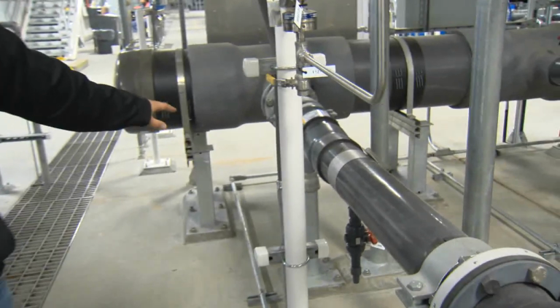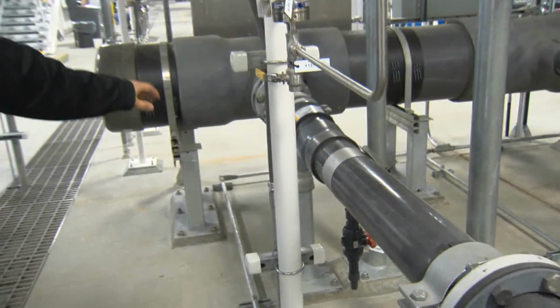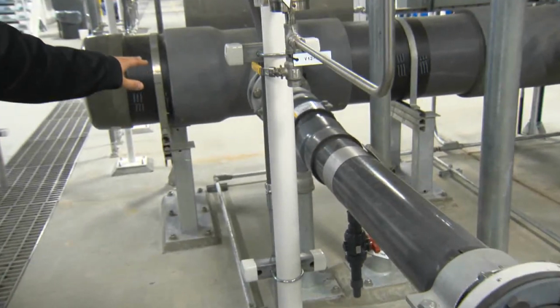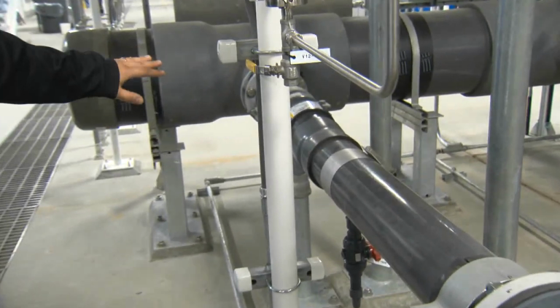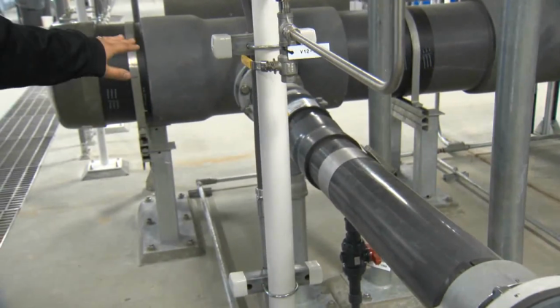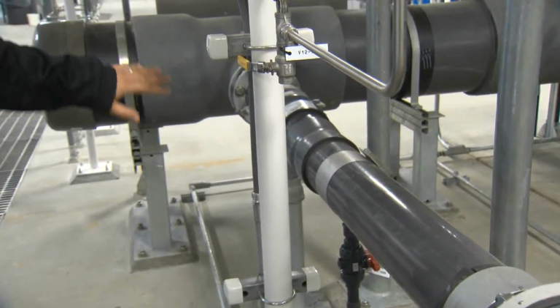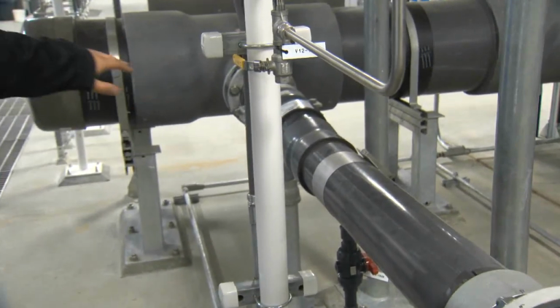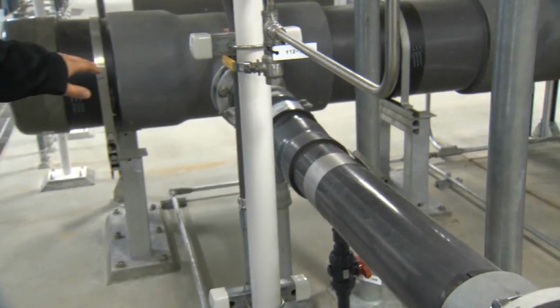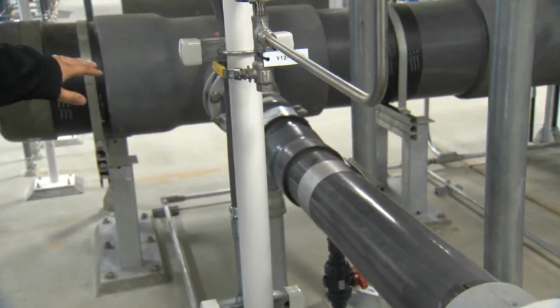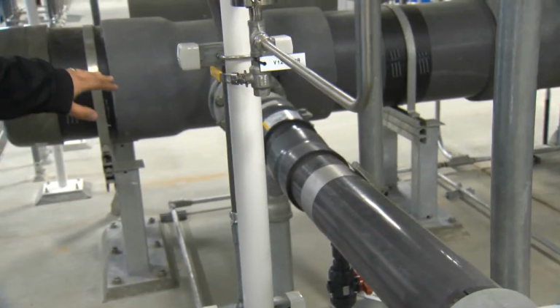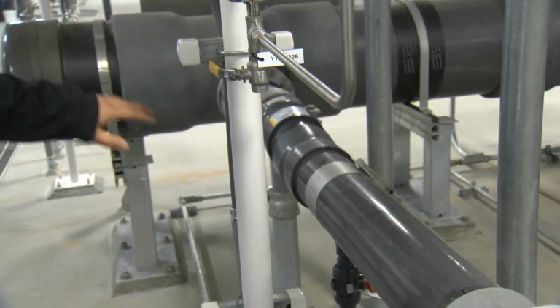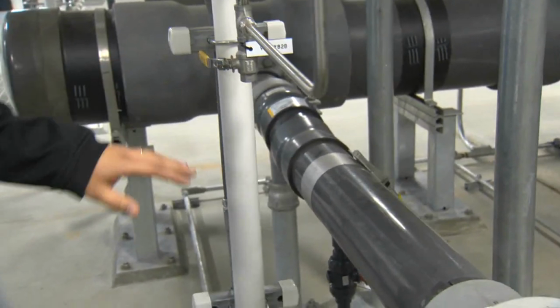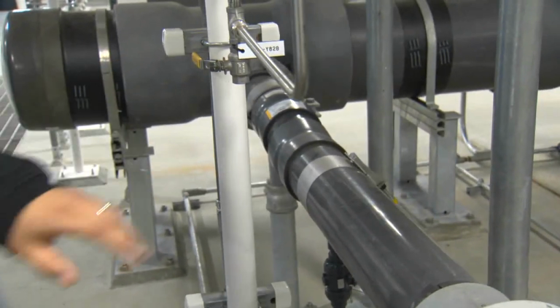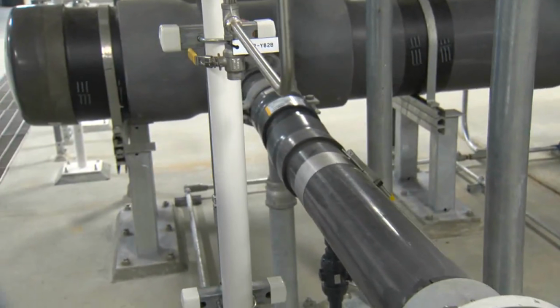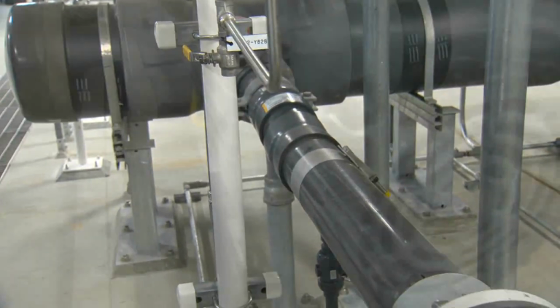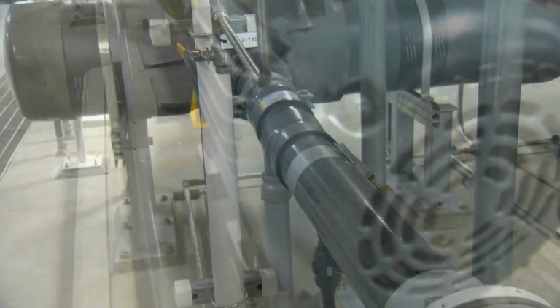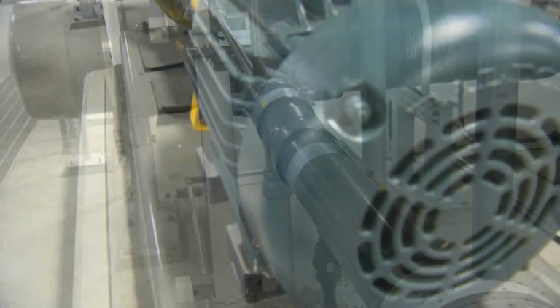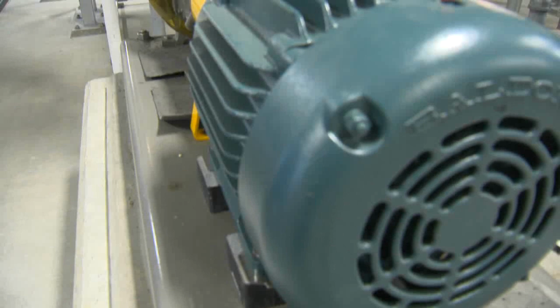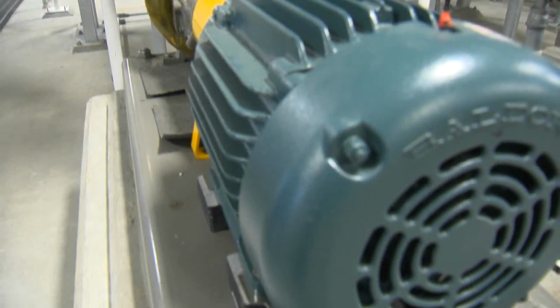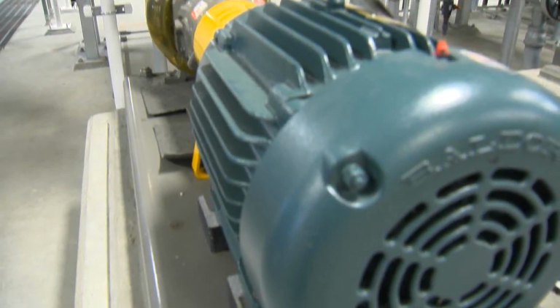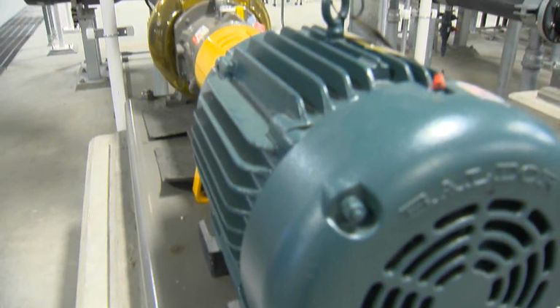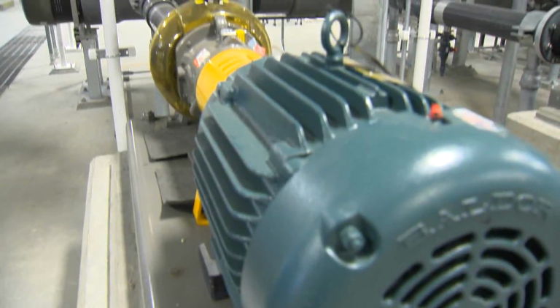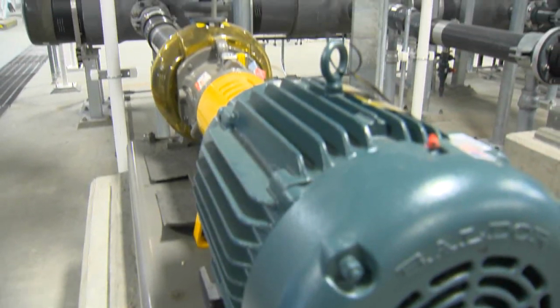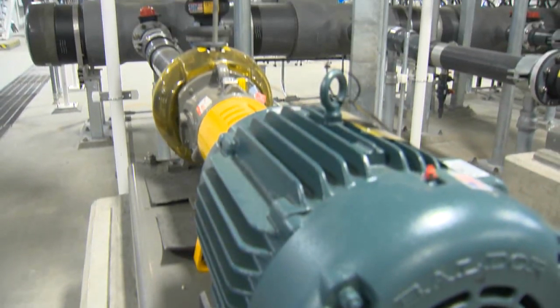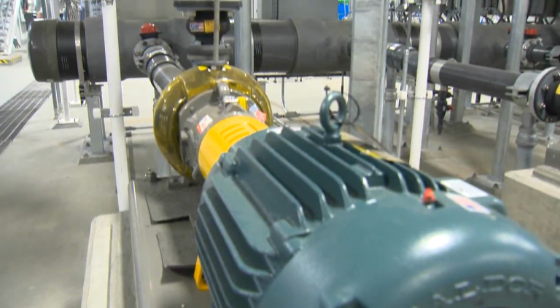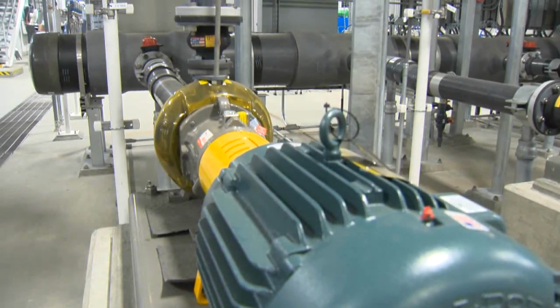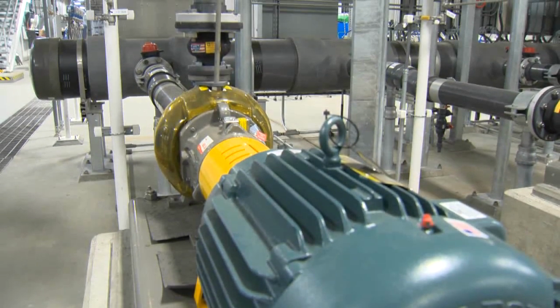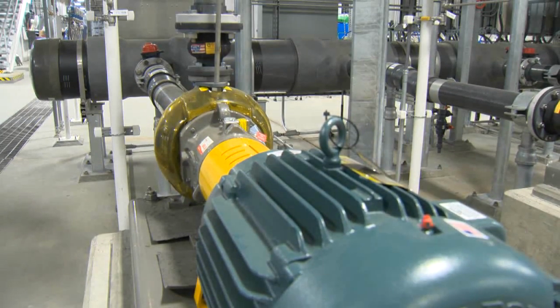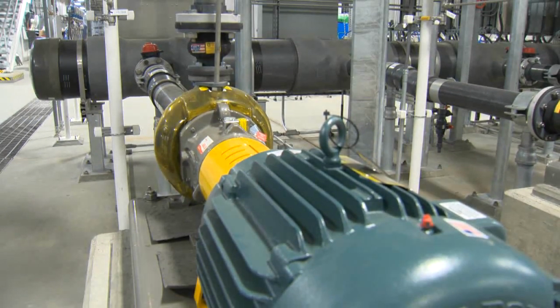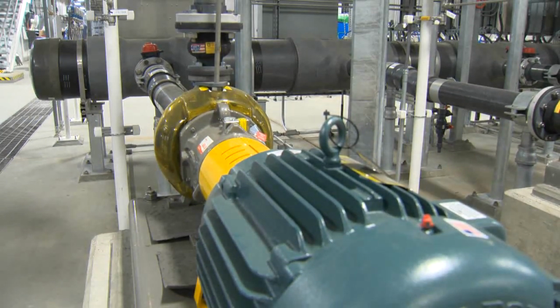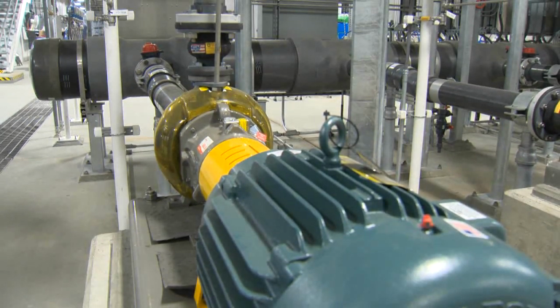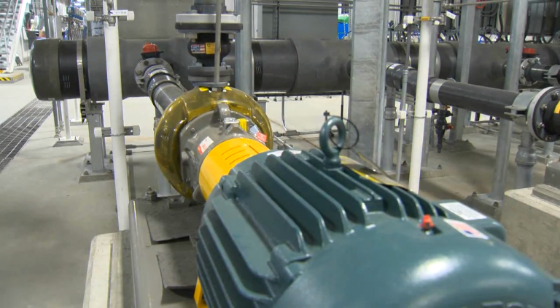So engineers, pipe fitters, and instrument technicians worked together to reconfigure pumps, piping, and valves to replace potable water with treated groundwater.